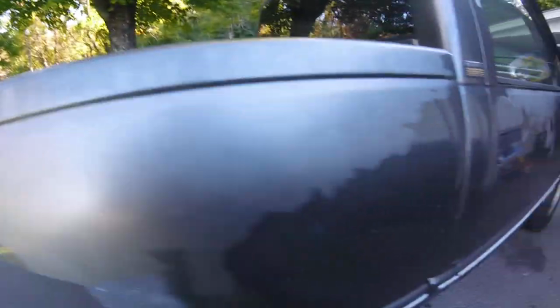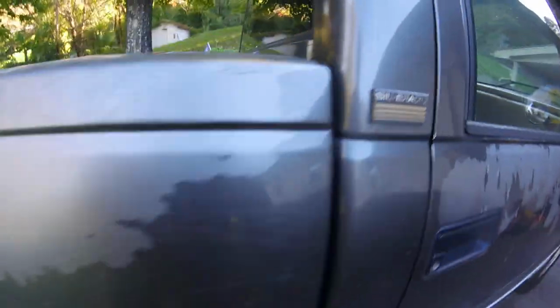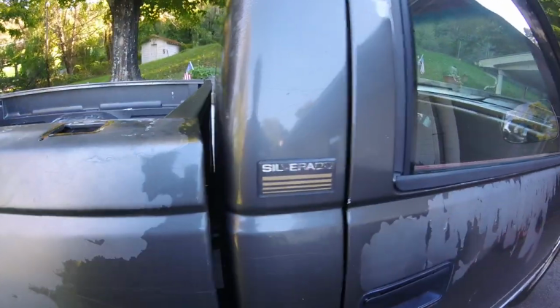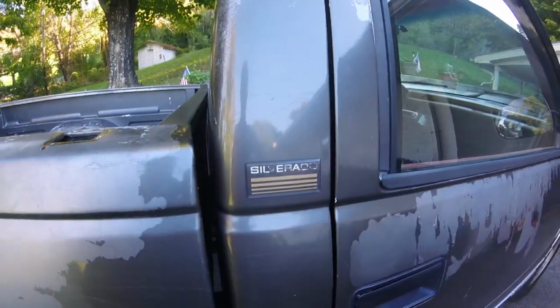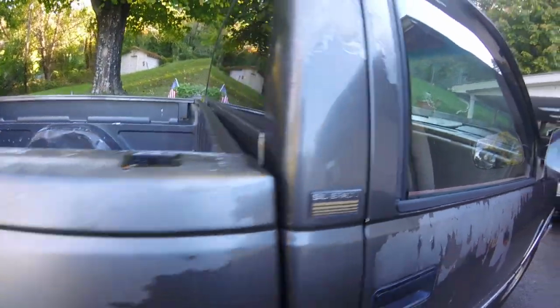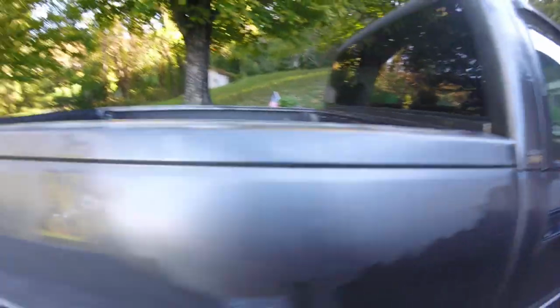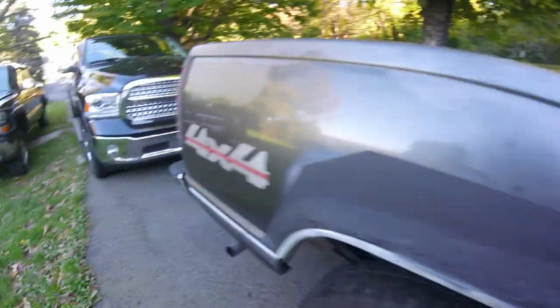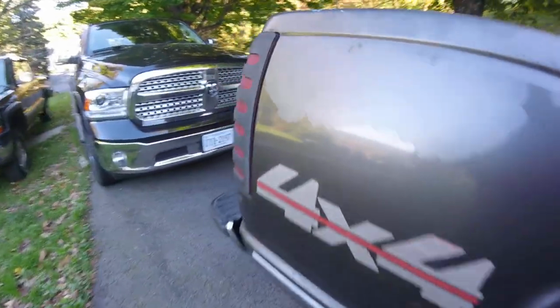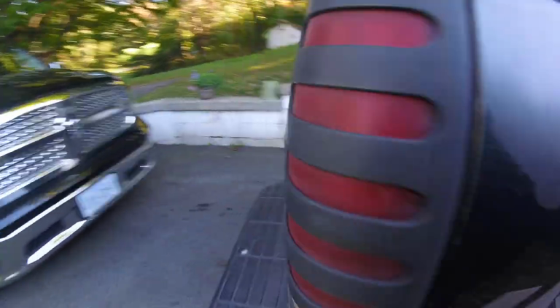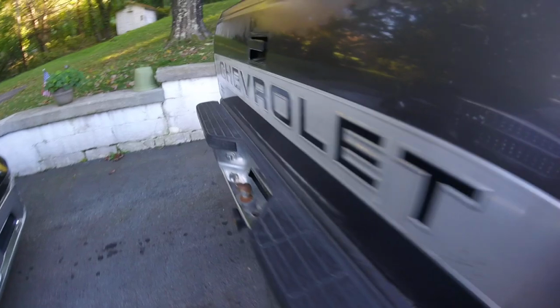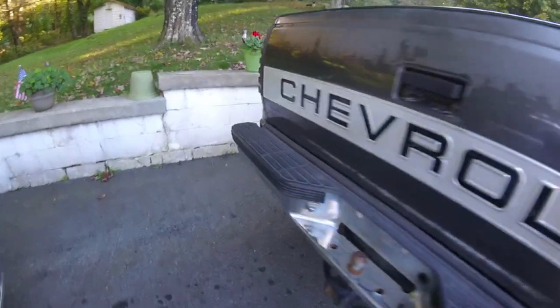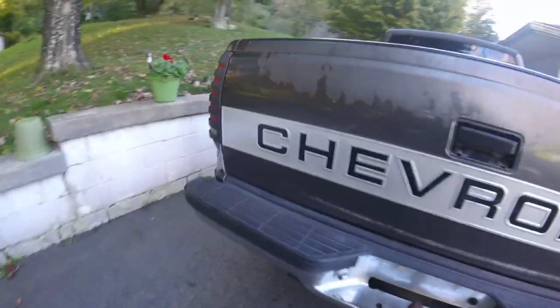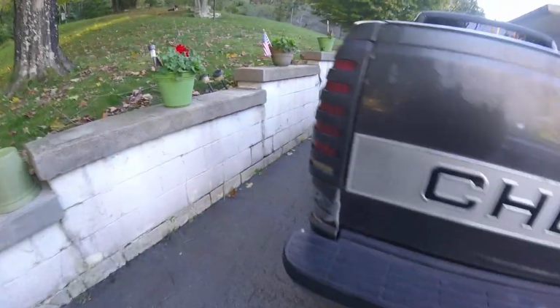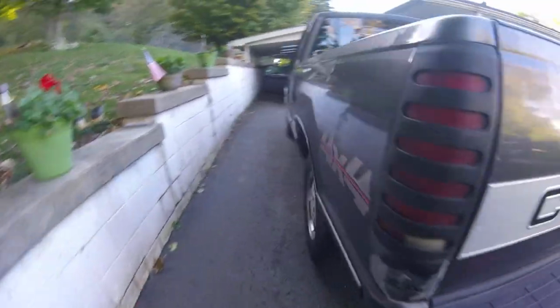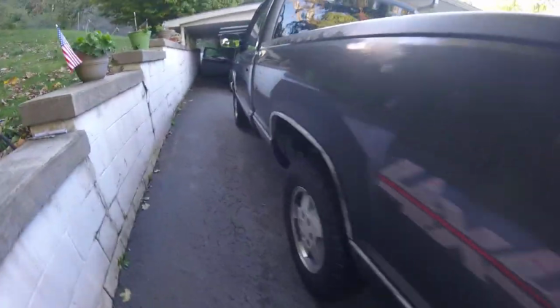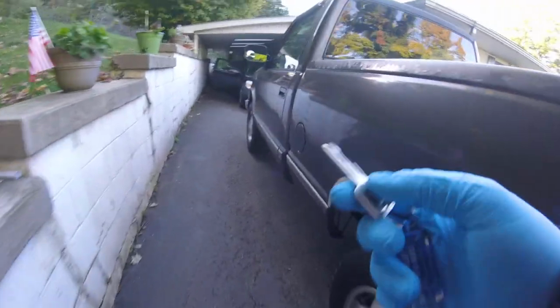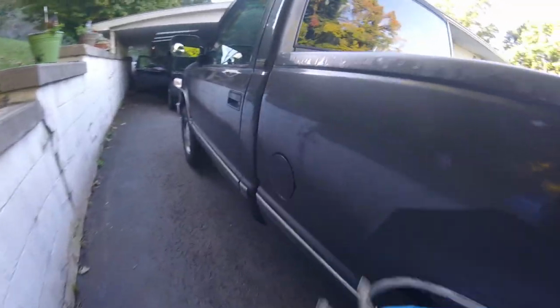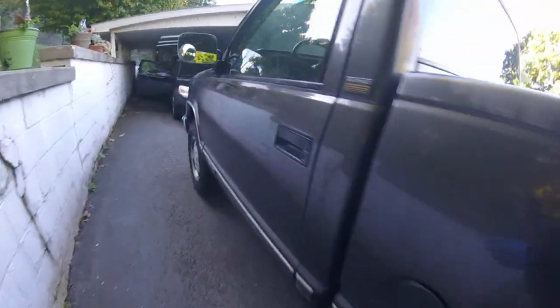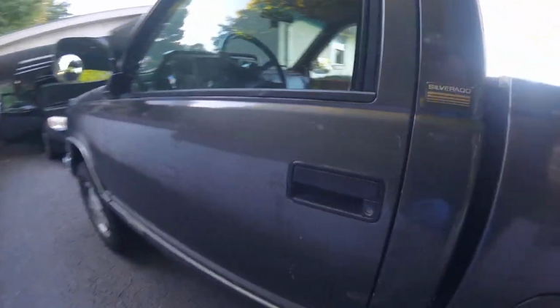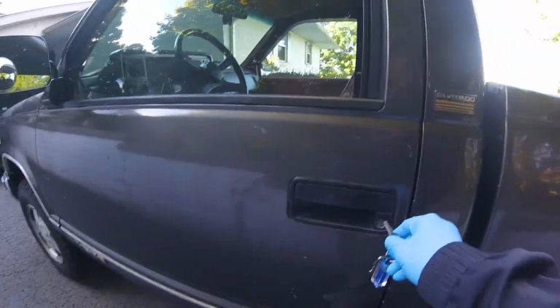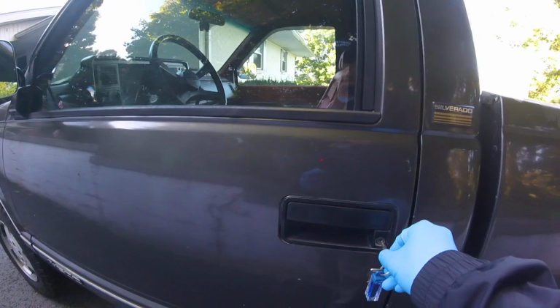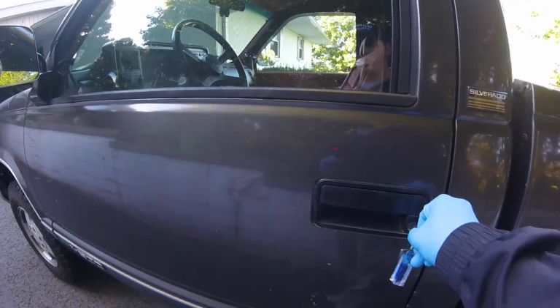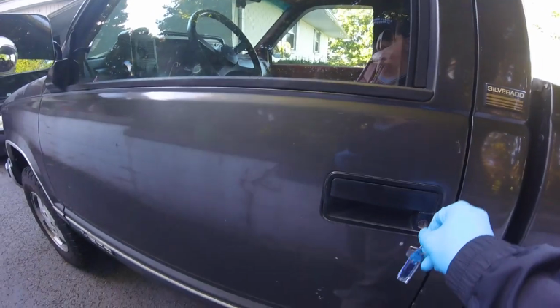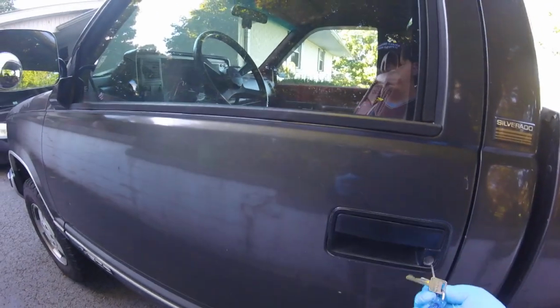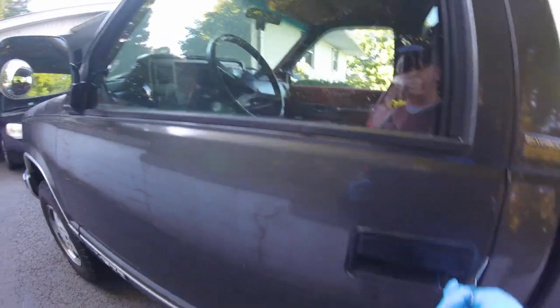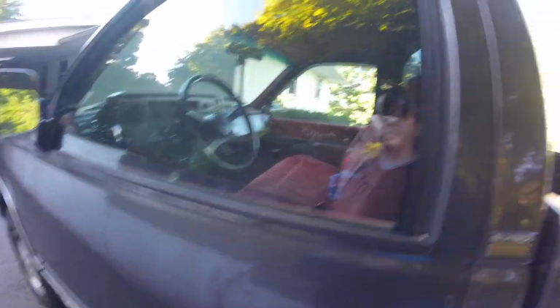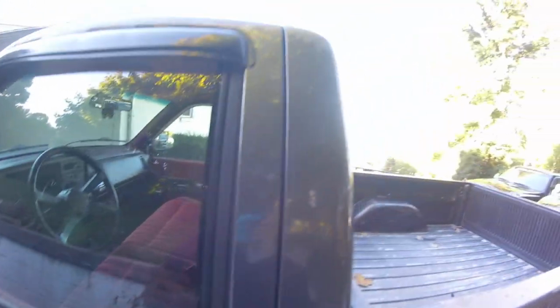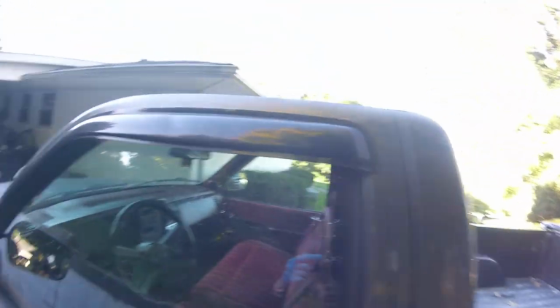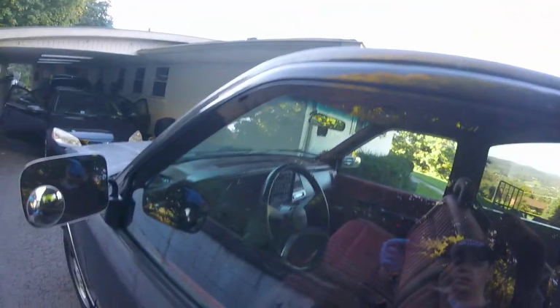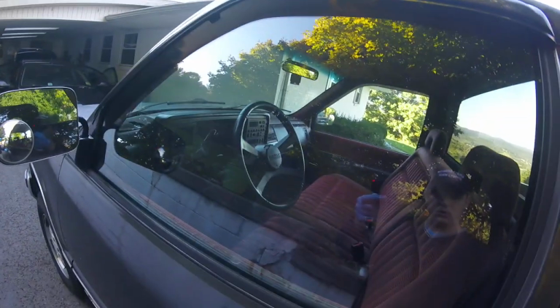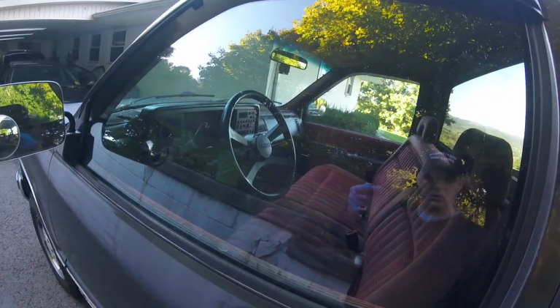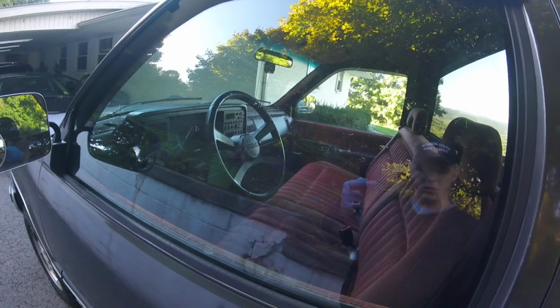This is a Silverado edition, so it was a fairly loaded edition for just a standard two-door. This side doesn't have near as much clear coat peel on it.